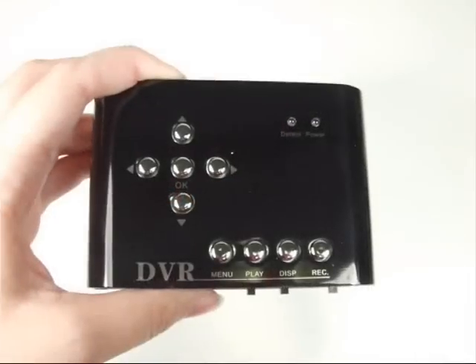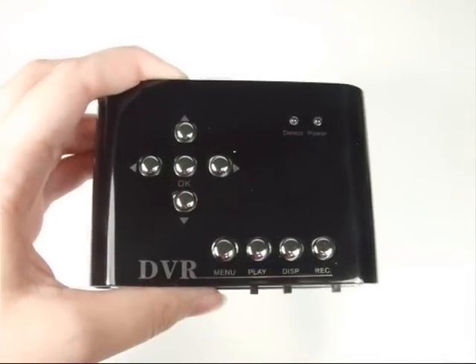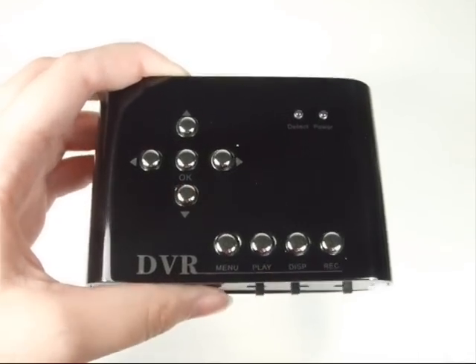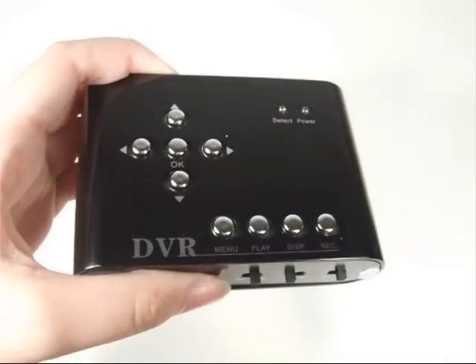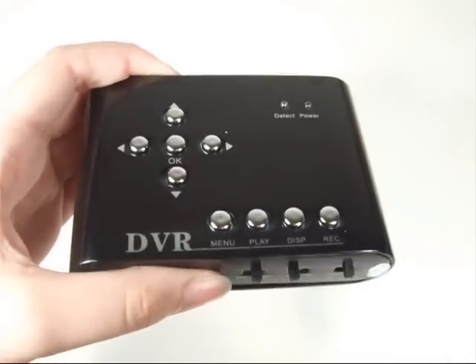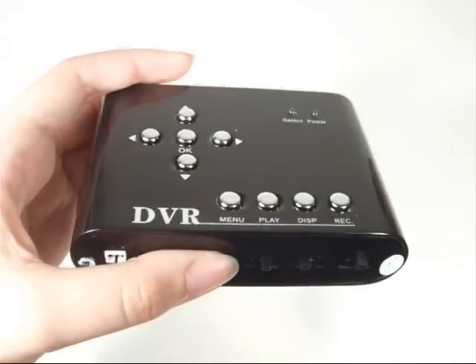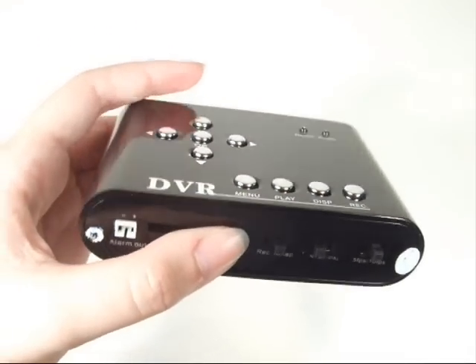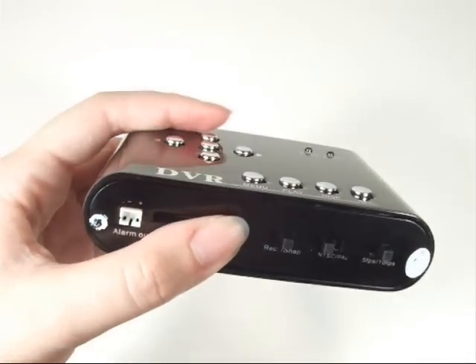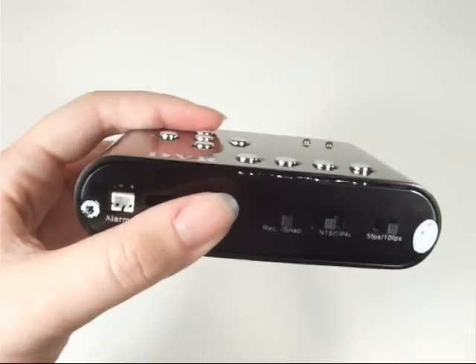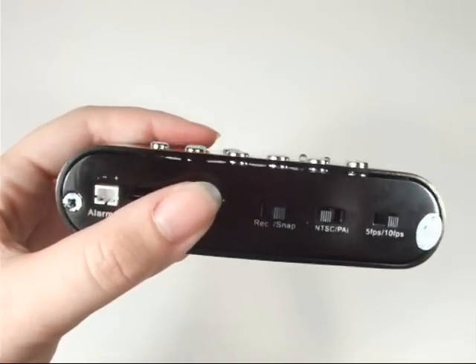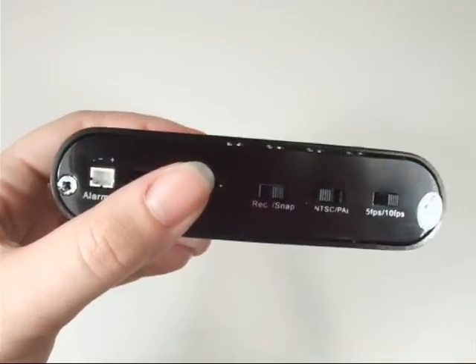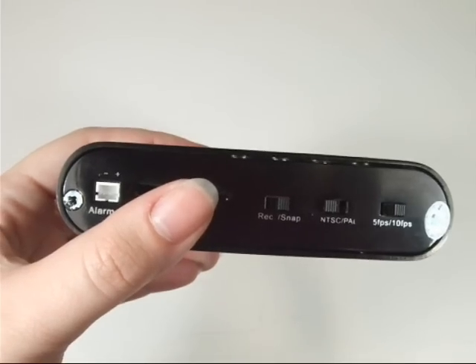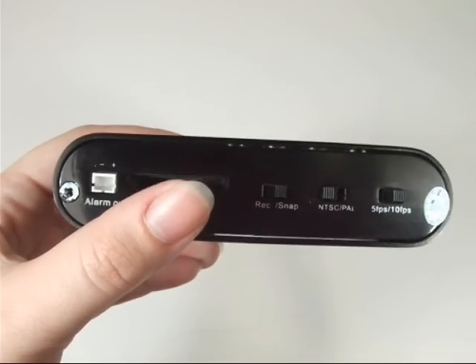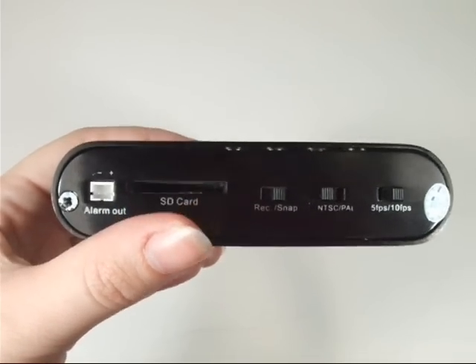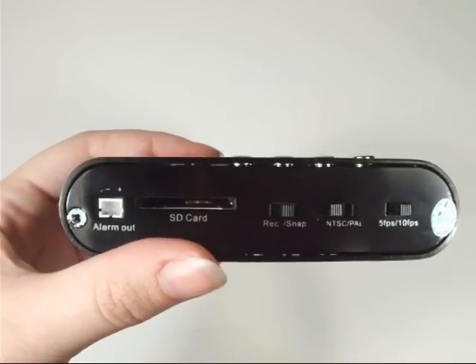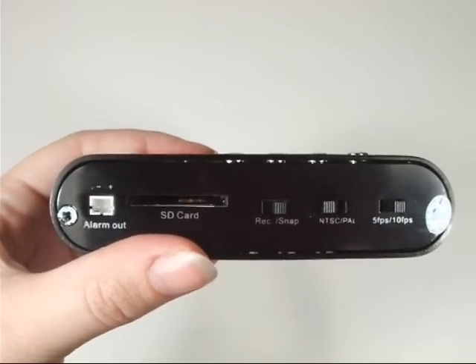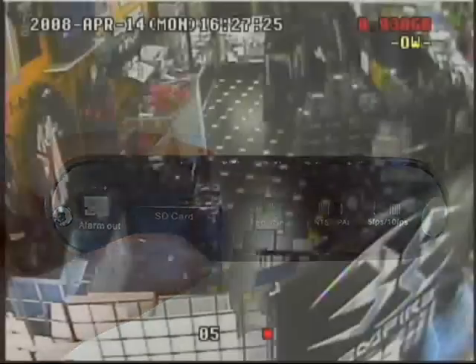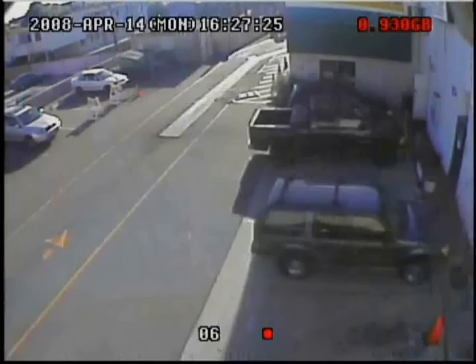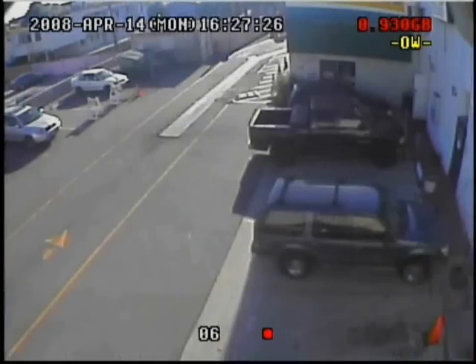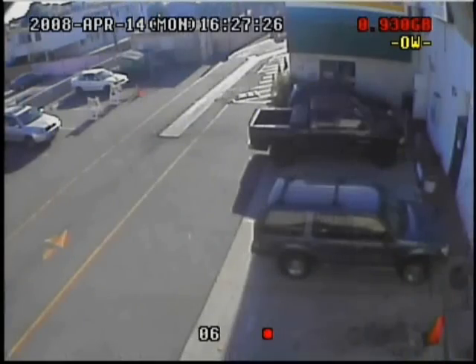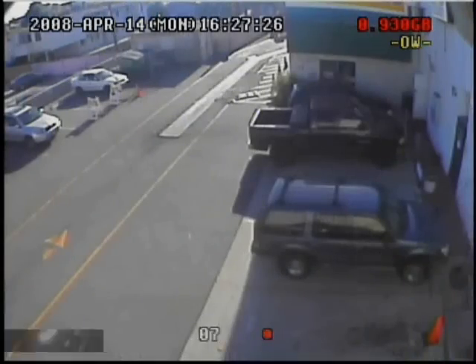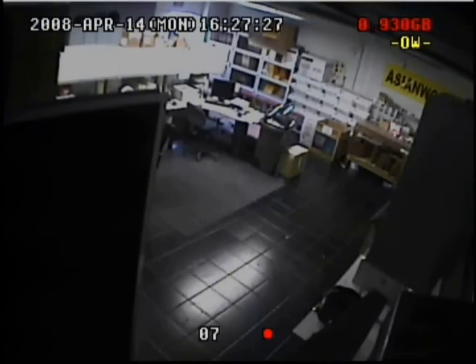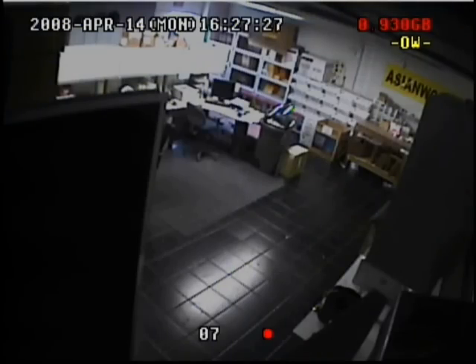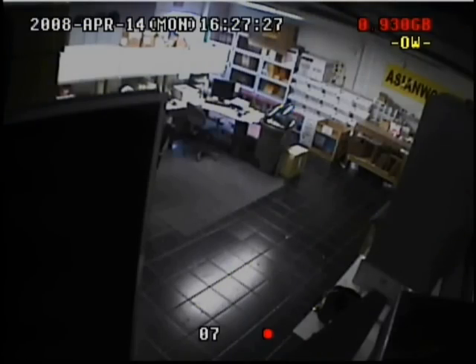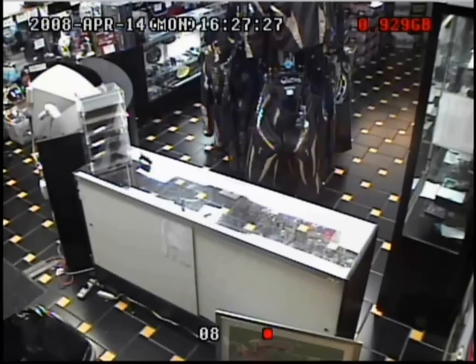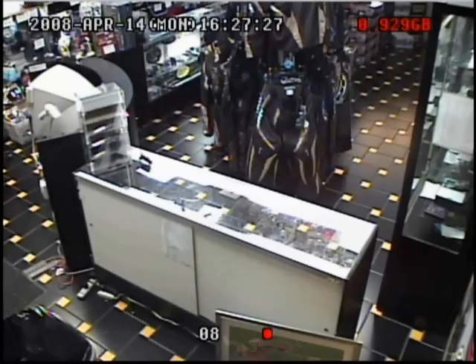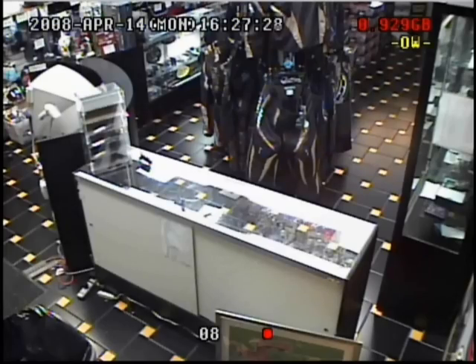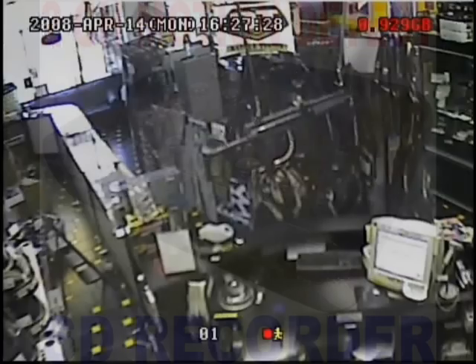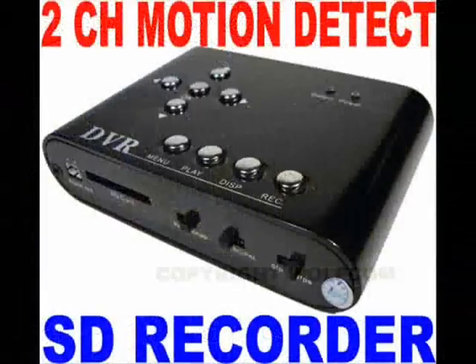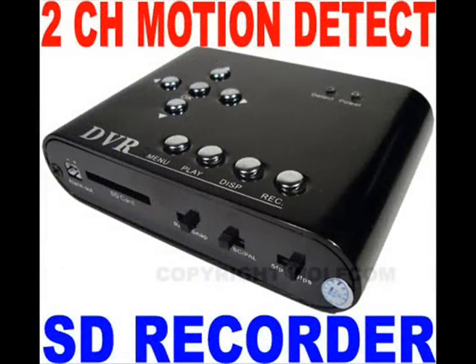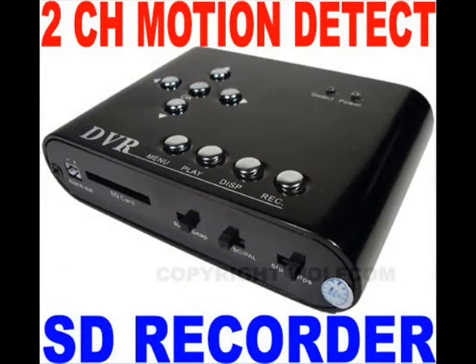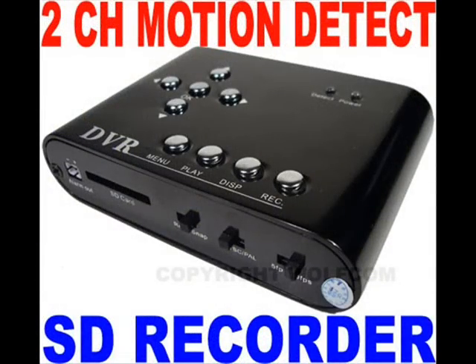Even if a clever thief cuts the power on this unit, the SD card will not lose its data. It can also loop record, overwriting the oldest video clips first. If you want, you can even find a video clip to delete according to the shoot date. Just upload the video clips onto your PC and delete accordingly.